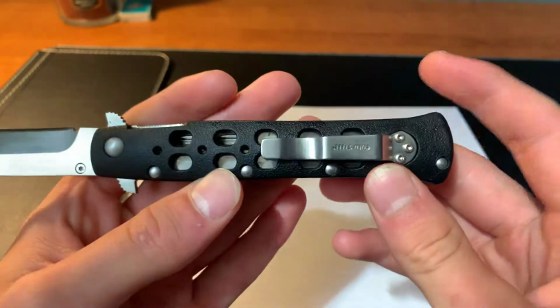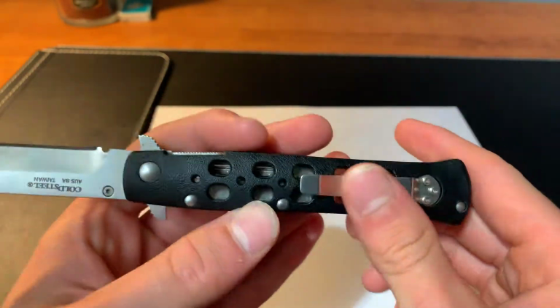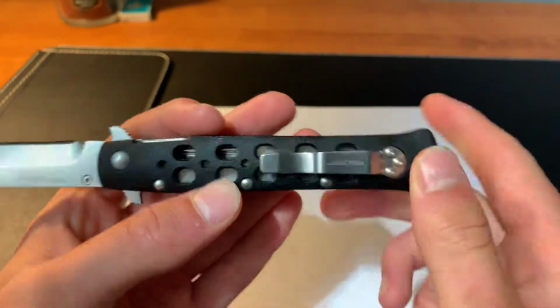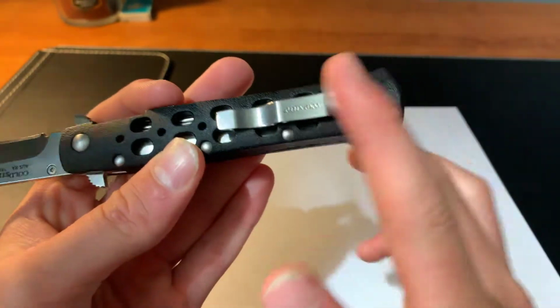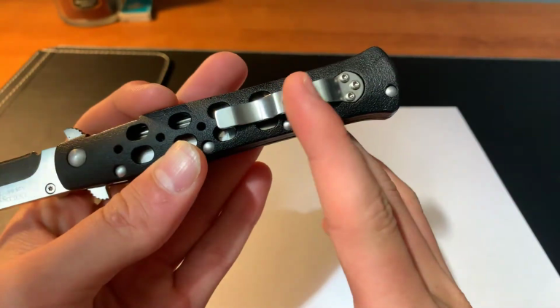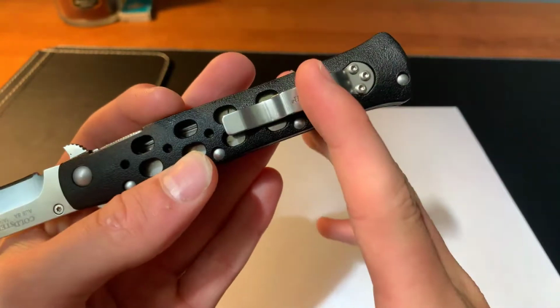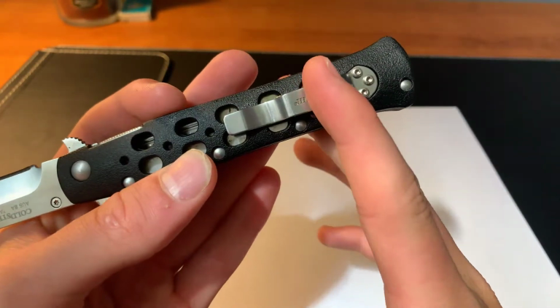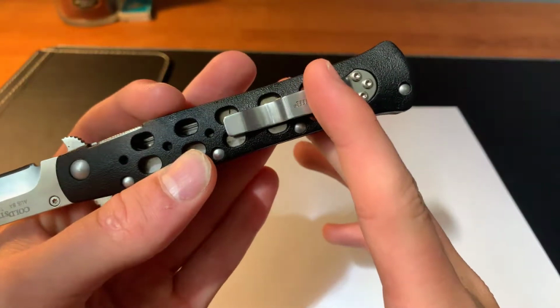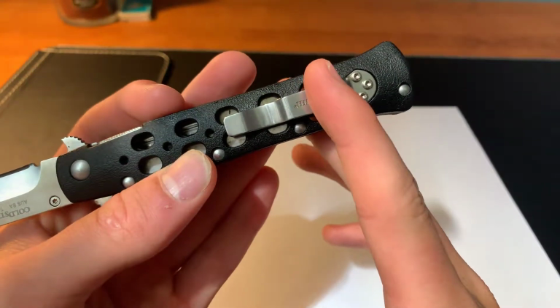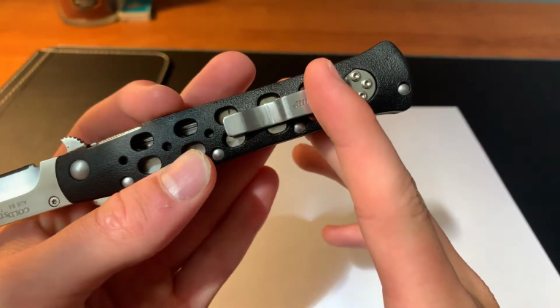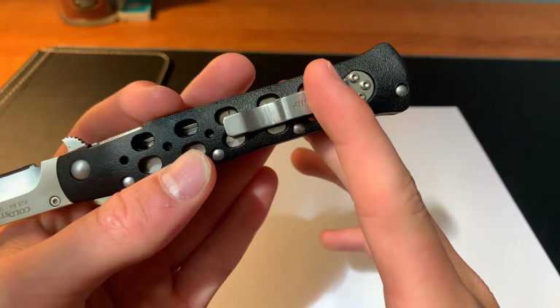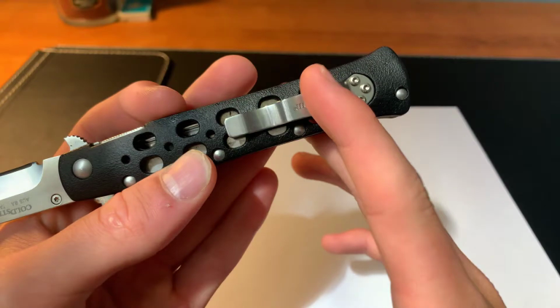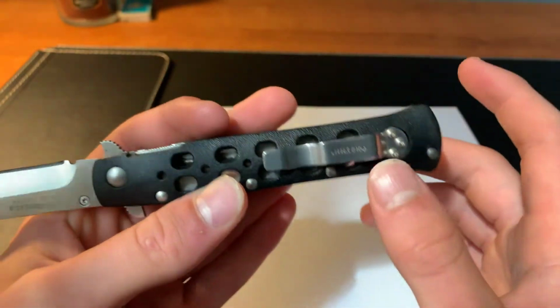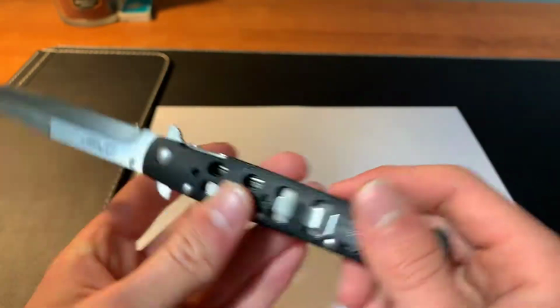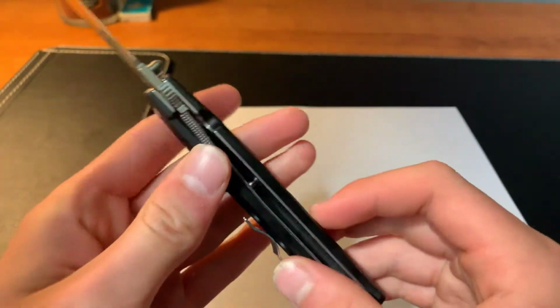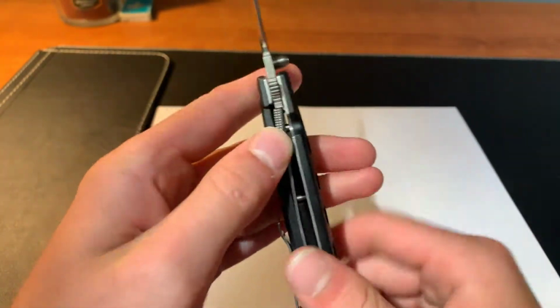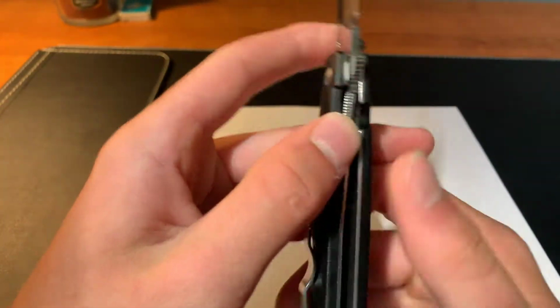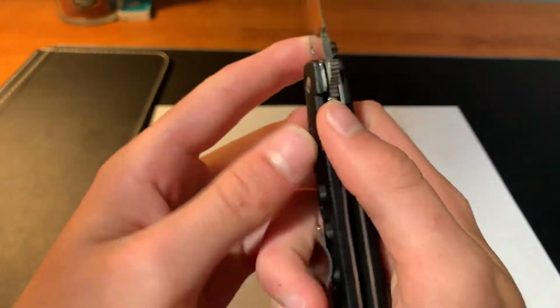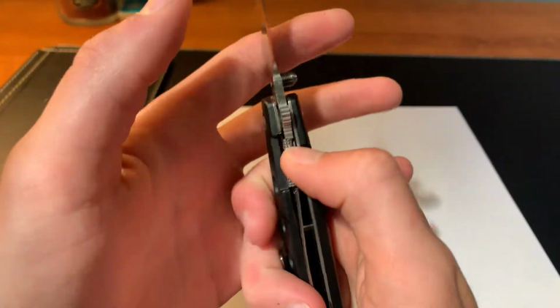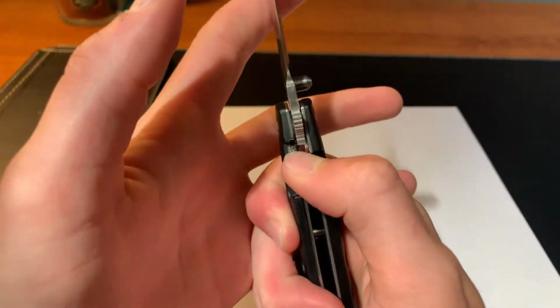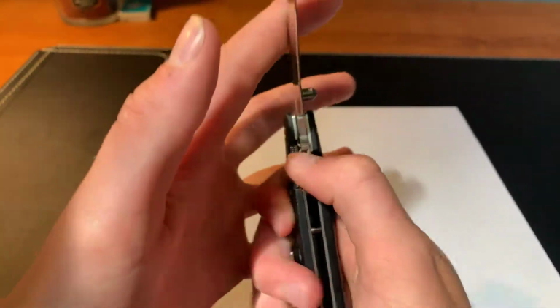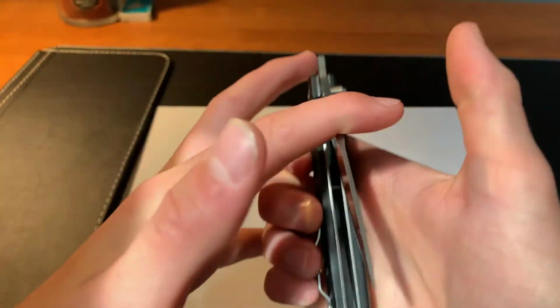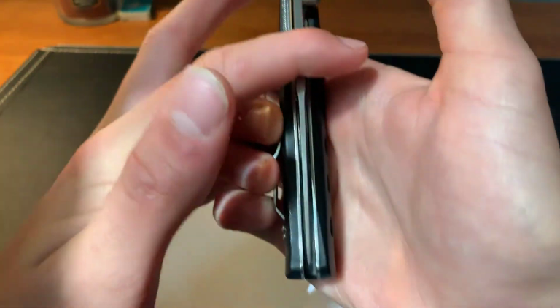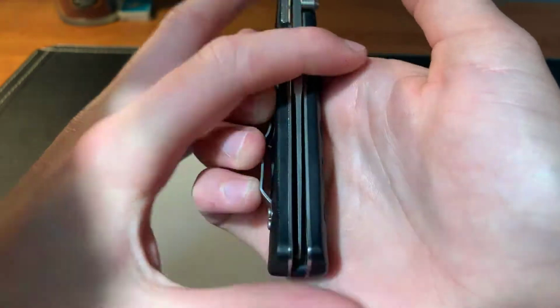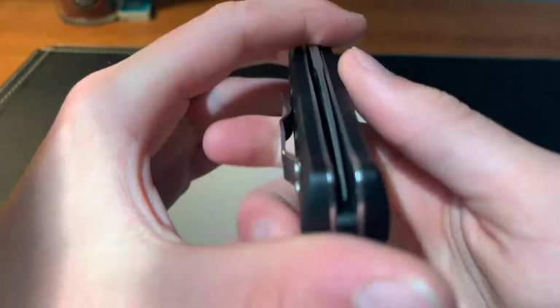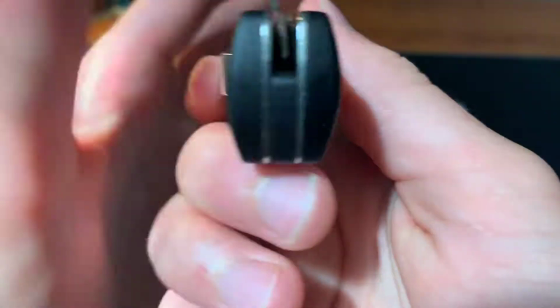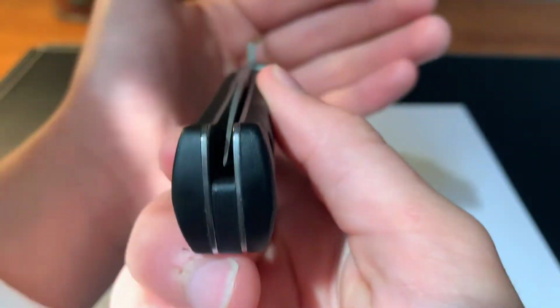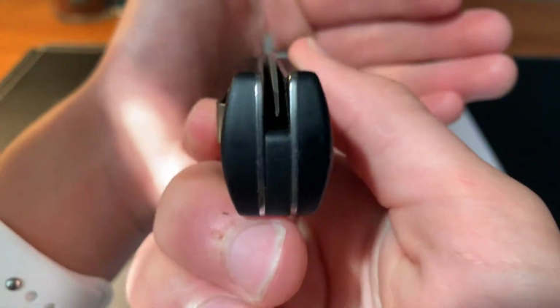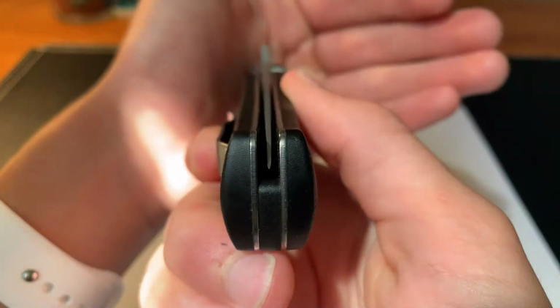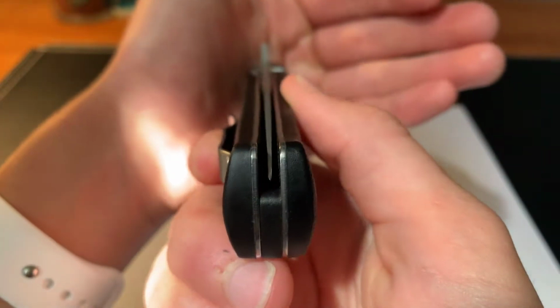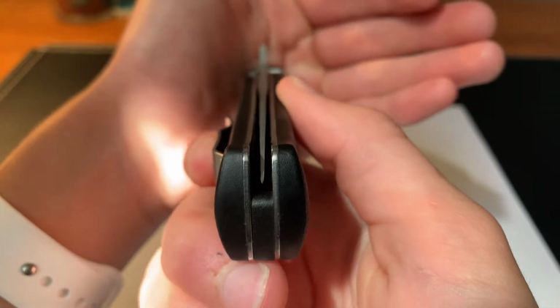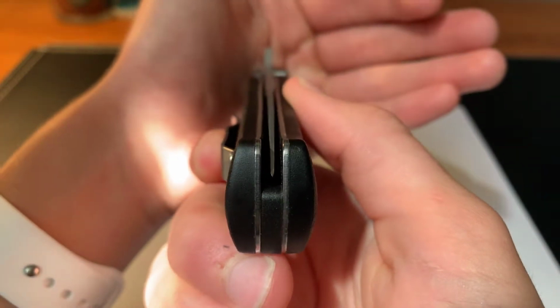It has a nice pocket clip — pretty deep carry. That's how it will sit in your pocket right there. There is a liner lock on this knife, and it's a pretty good liner lock. The blade centering is fairly good on this.